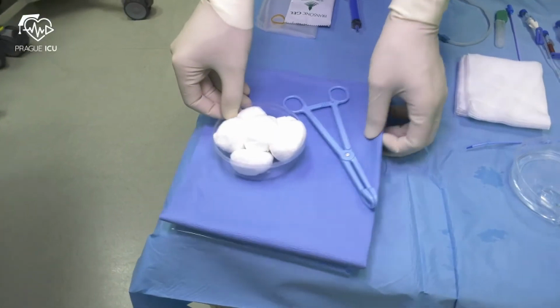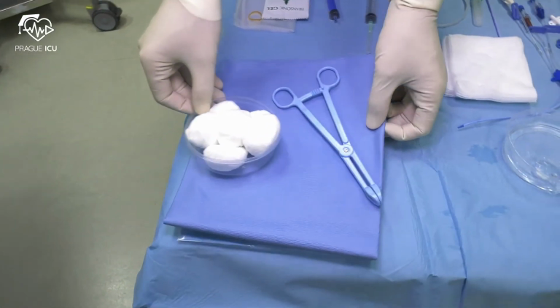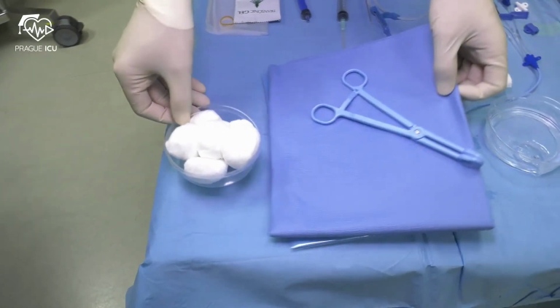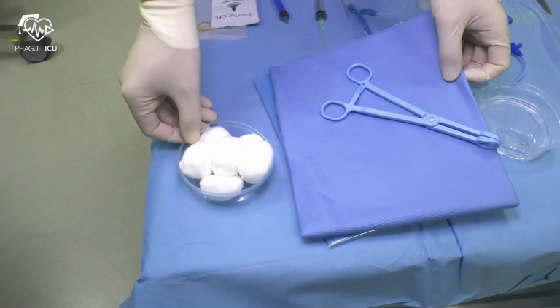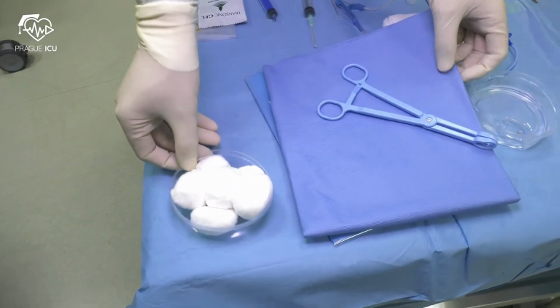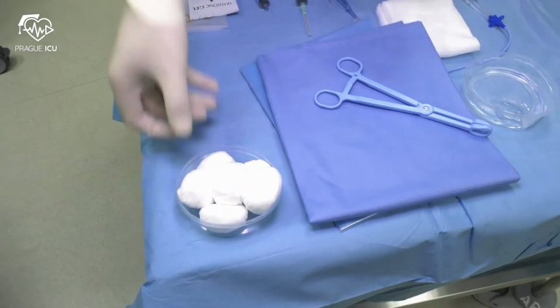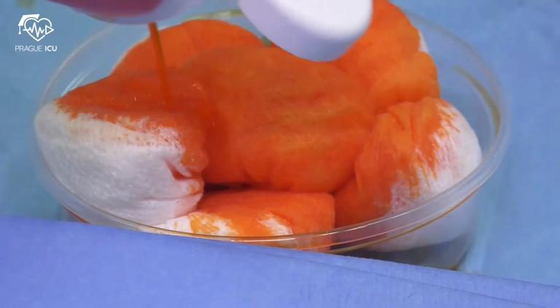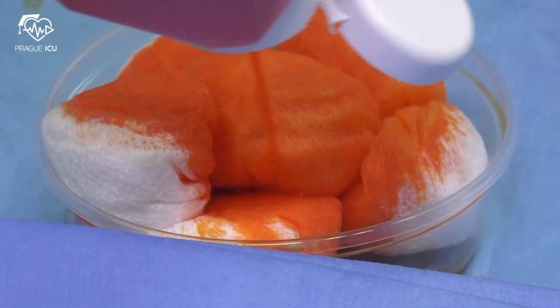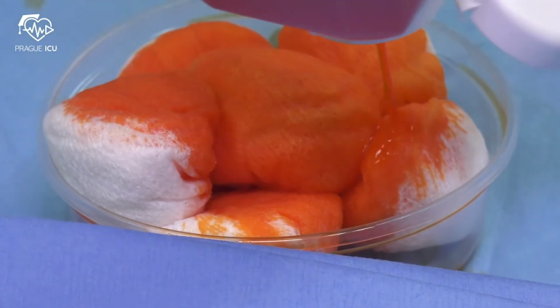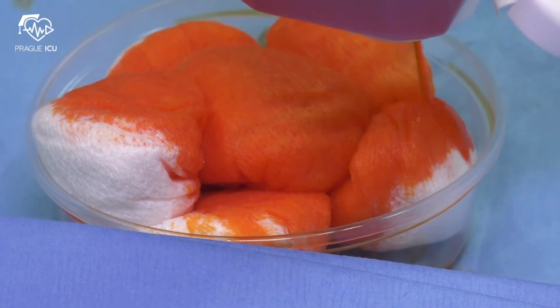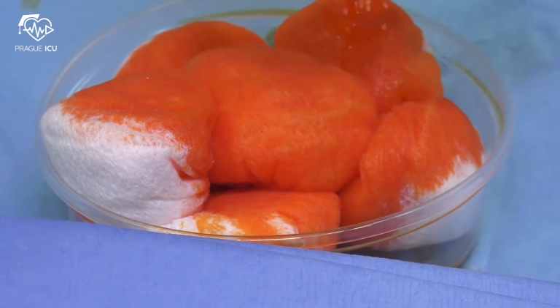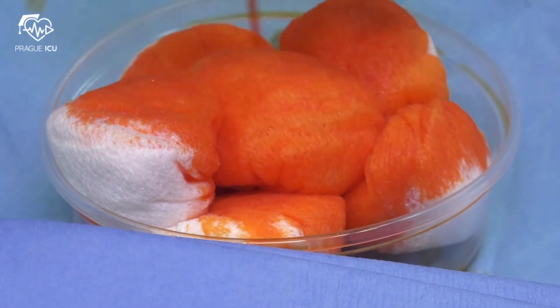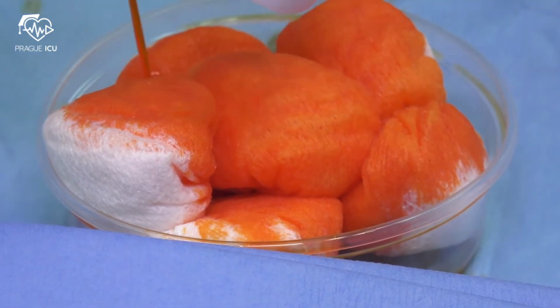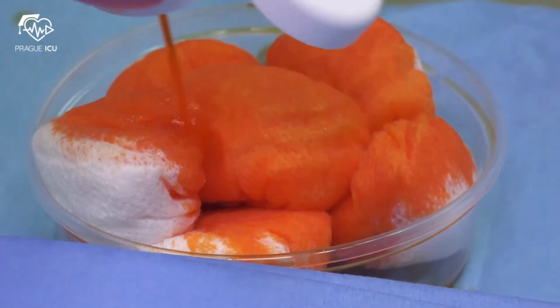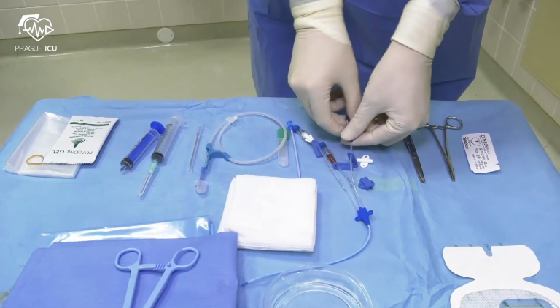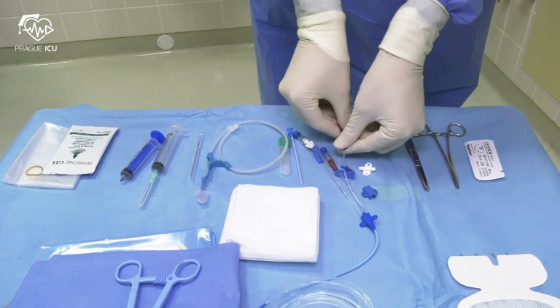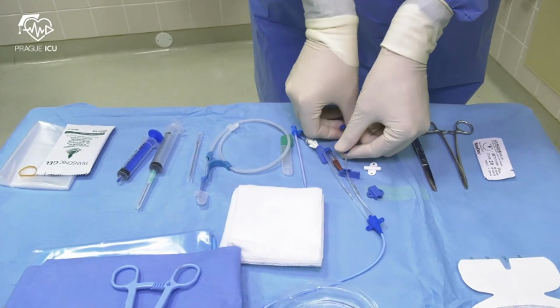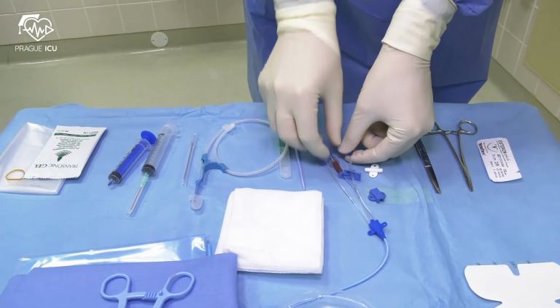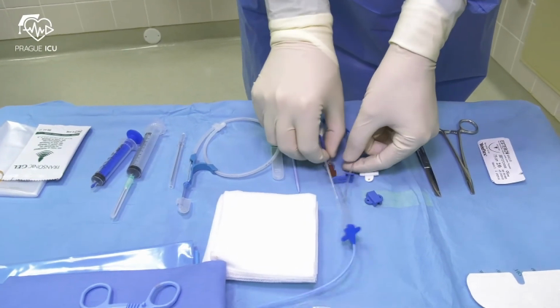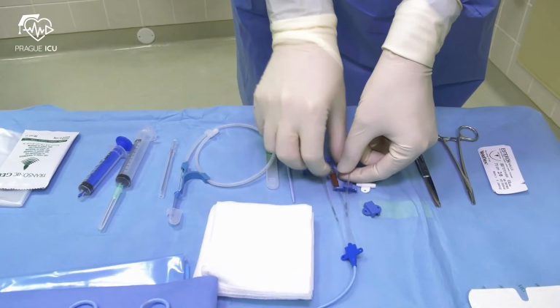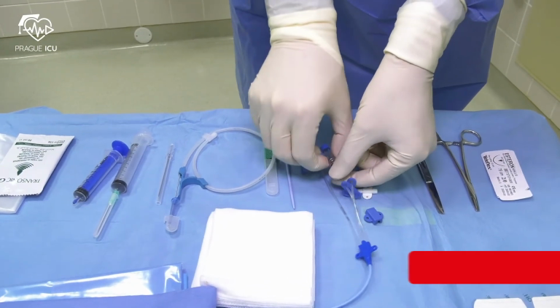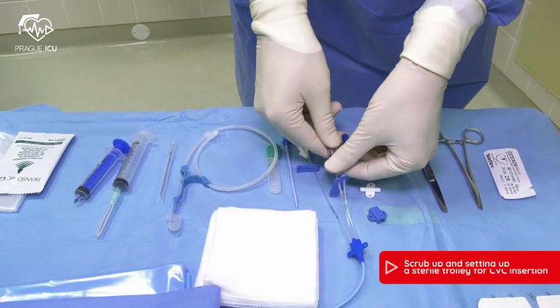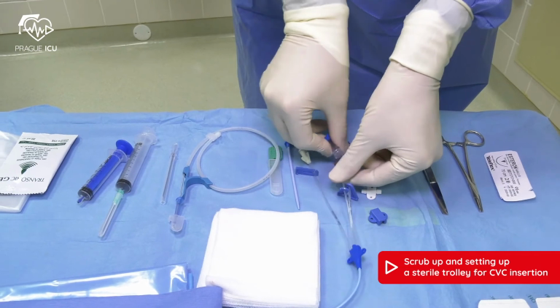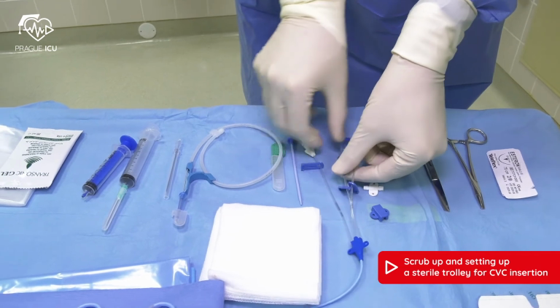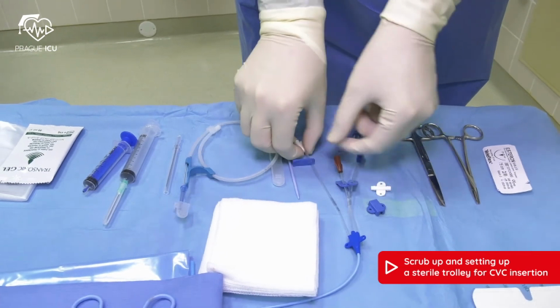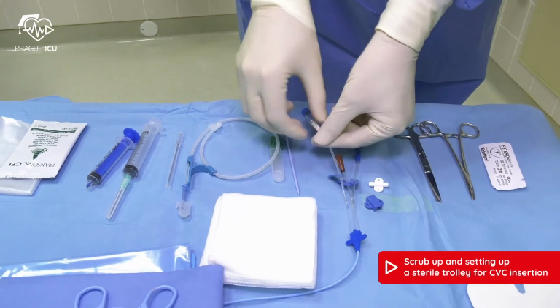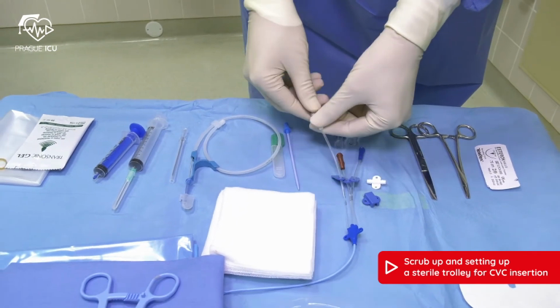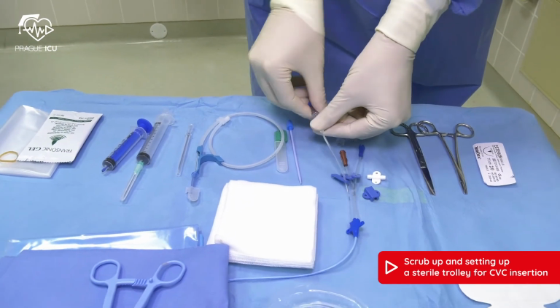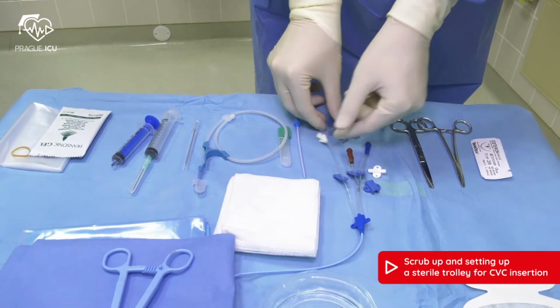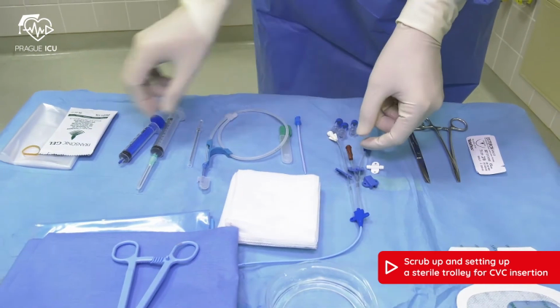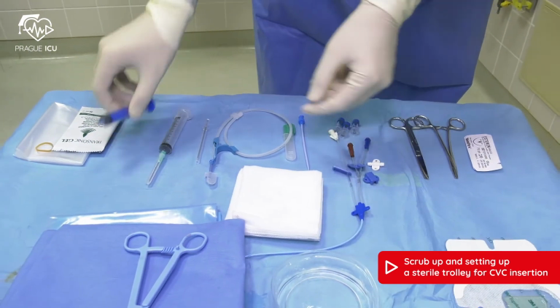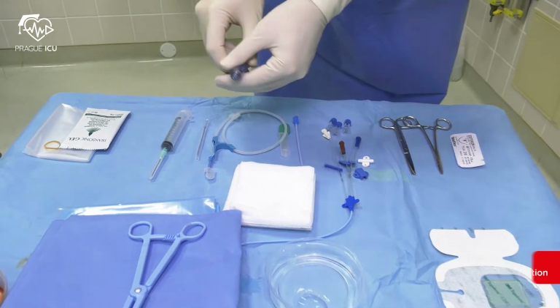Now we prepare the antiseptic solution. Put it directly on the cotton buds. Flush the lumens of the center line with saline.